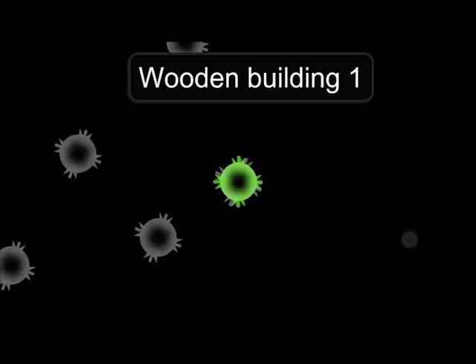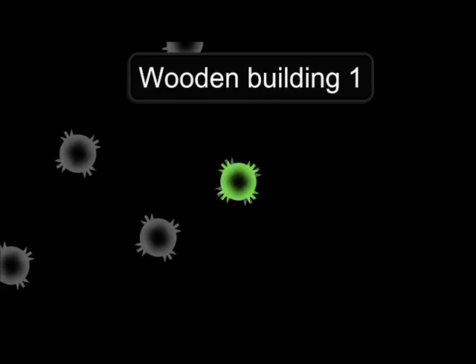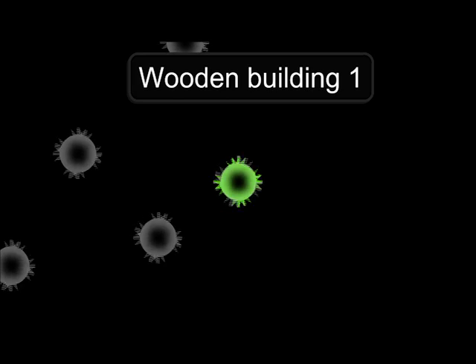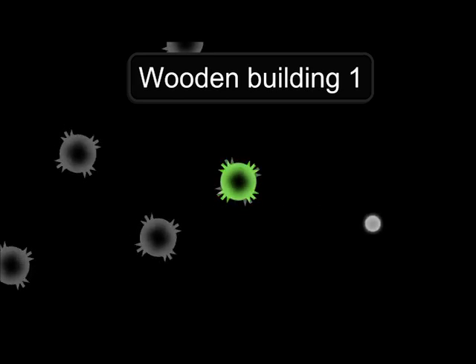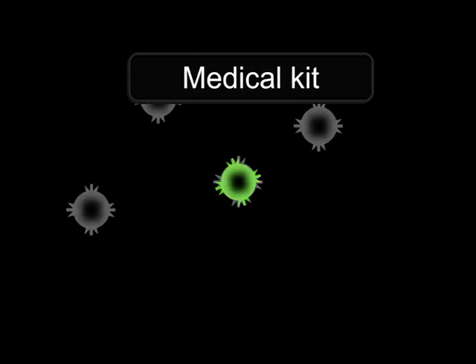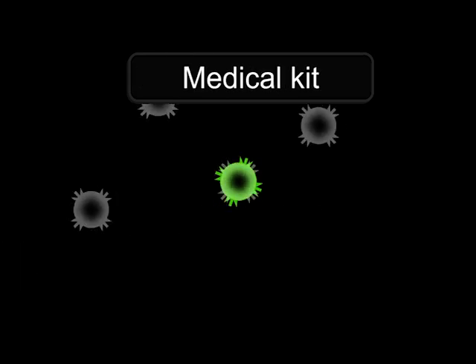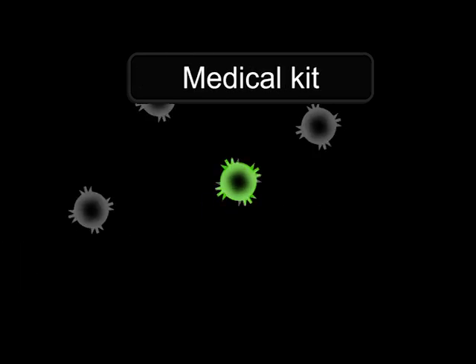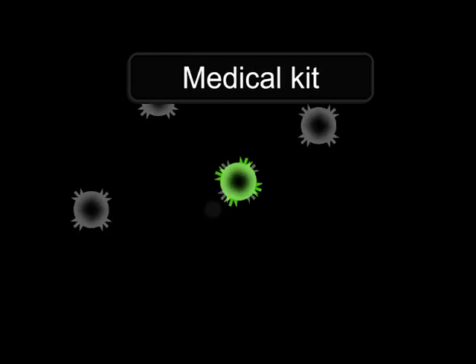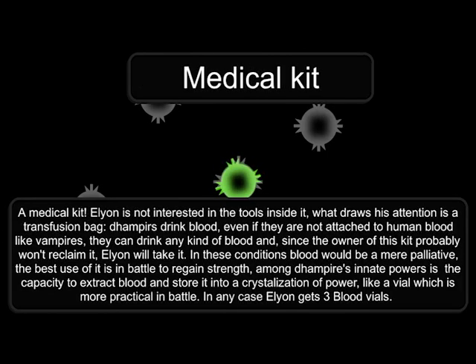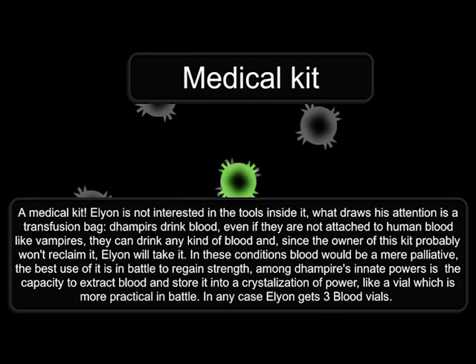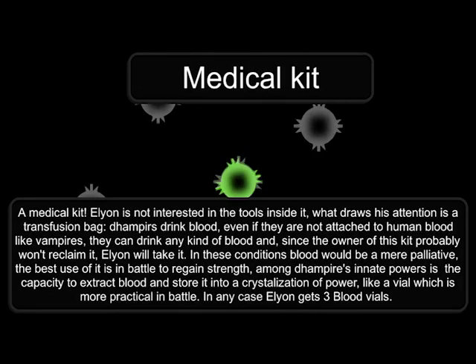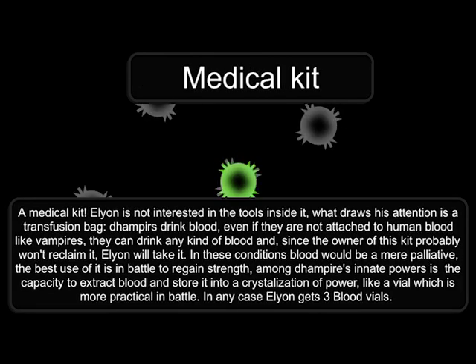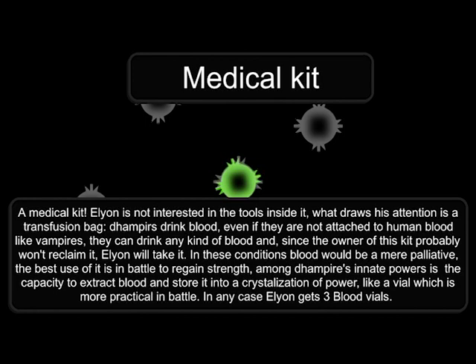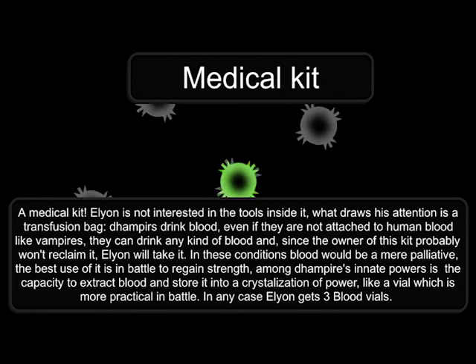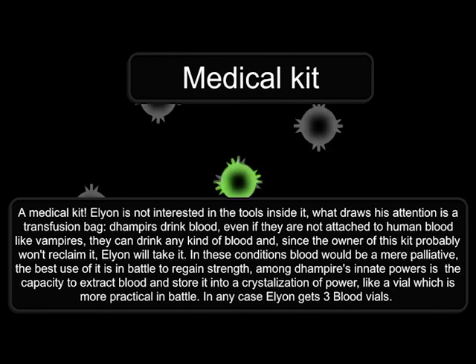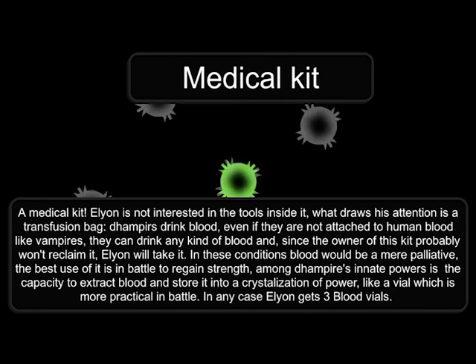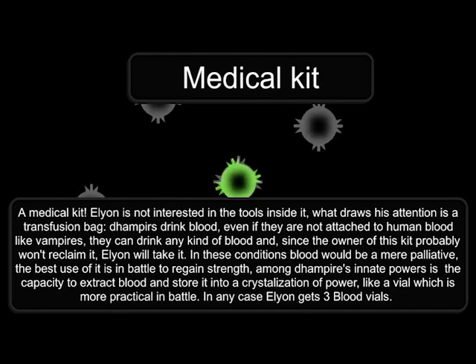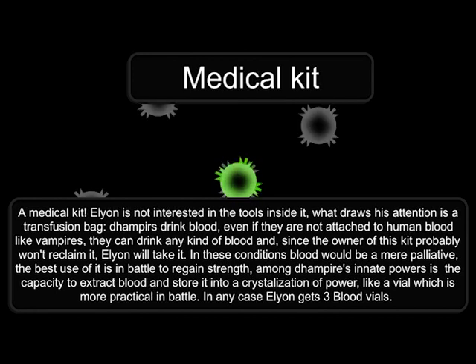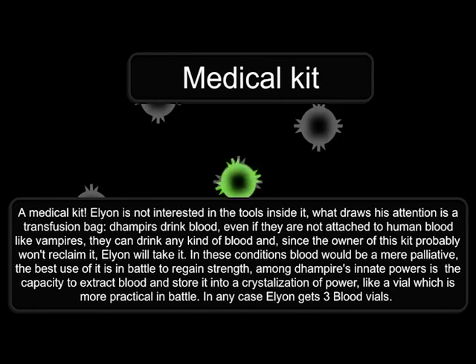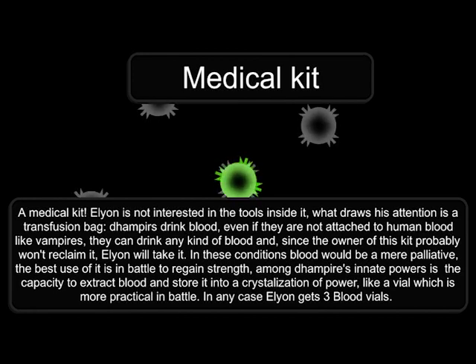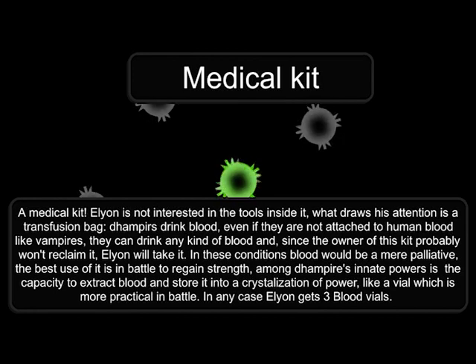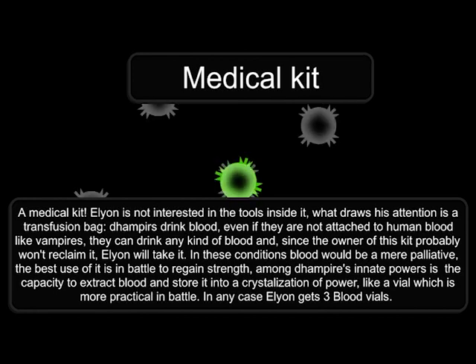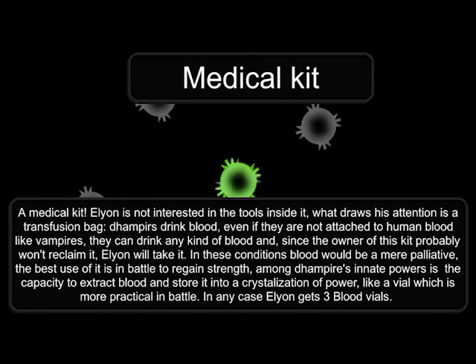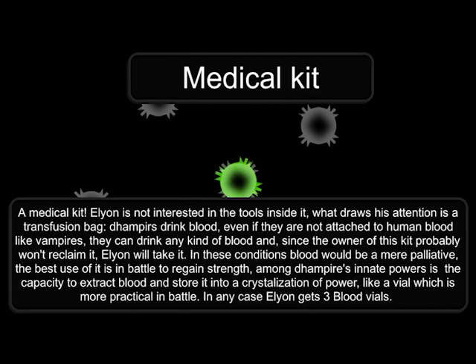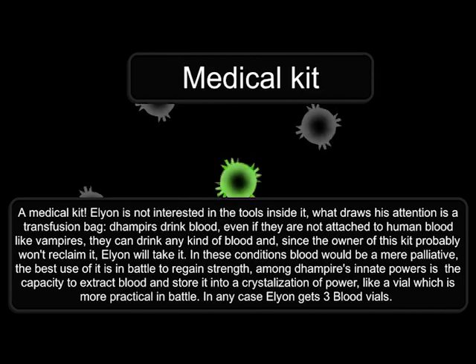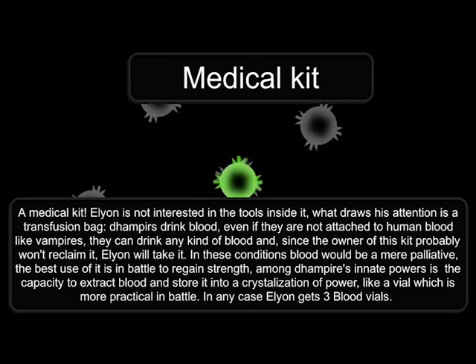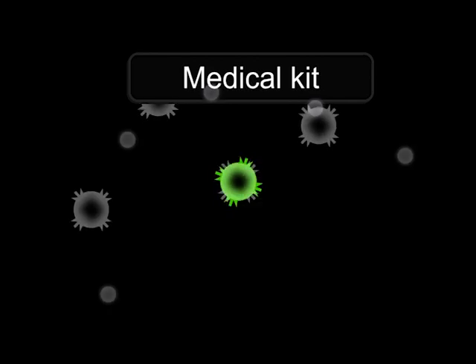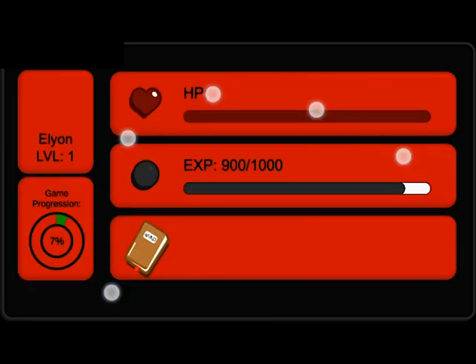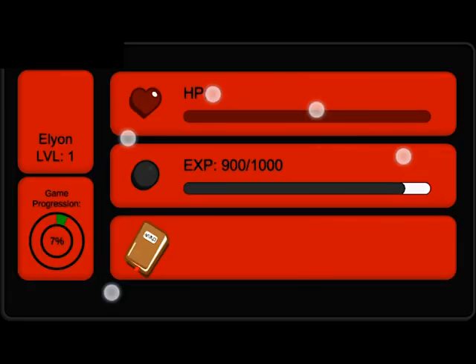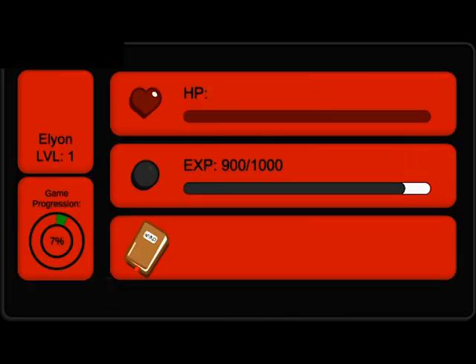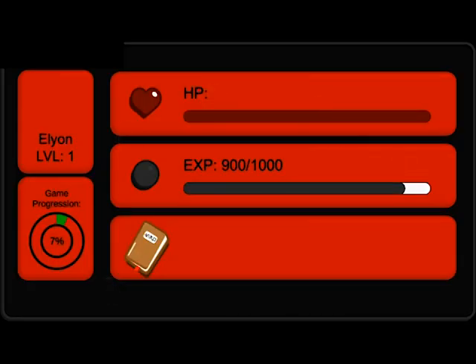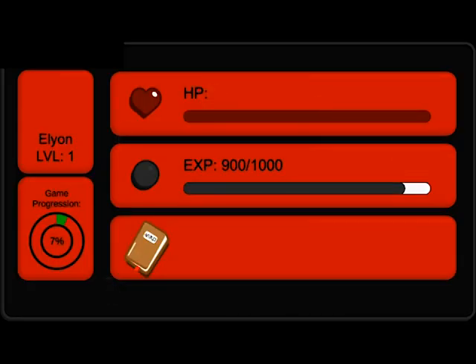Wooden Building 1. Medical Kit. A medical kit? Elyon is not interested in the tools inside it. What draws his attention is a transfusion bag.